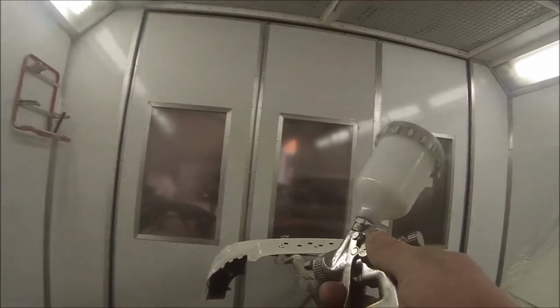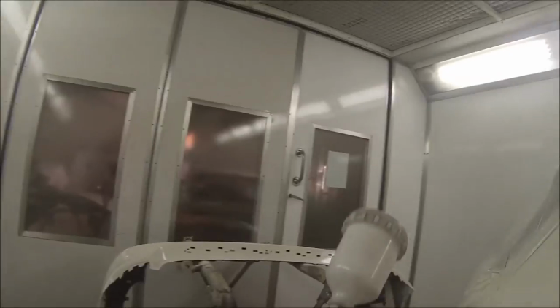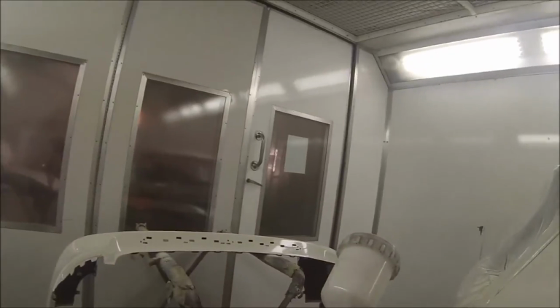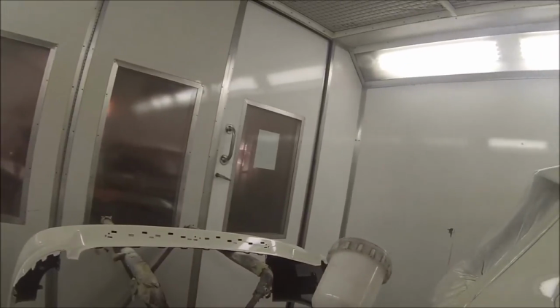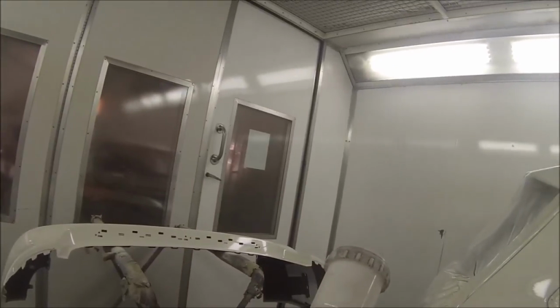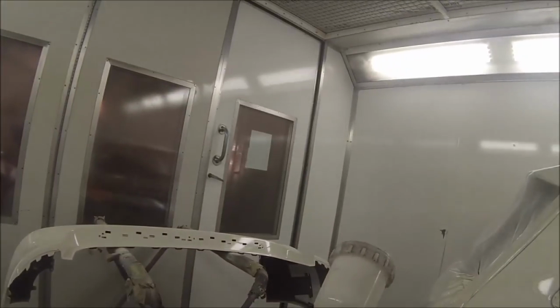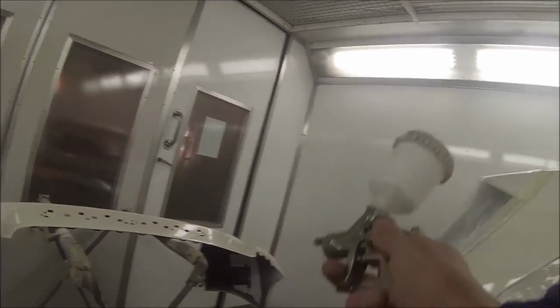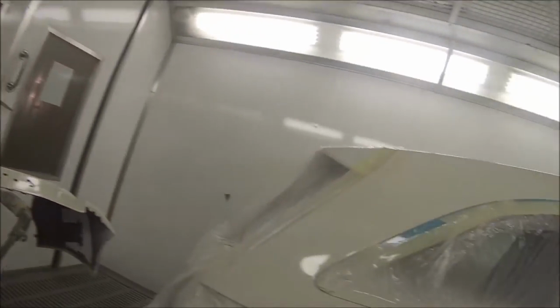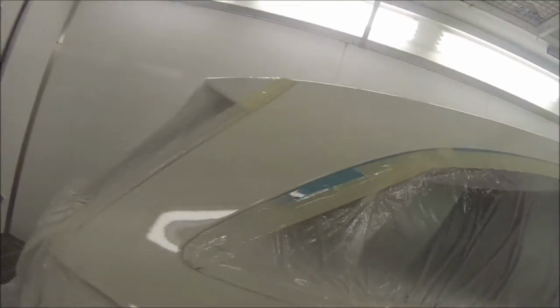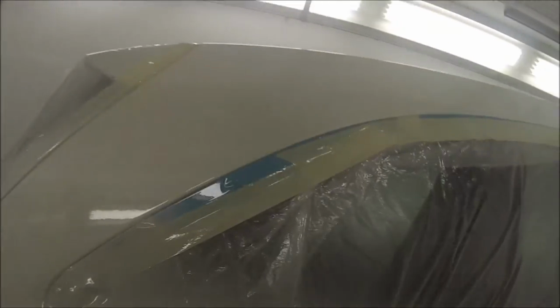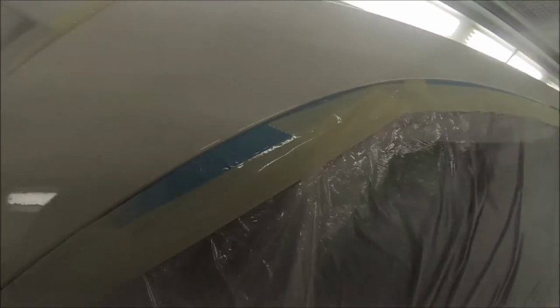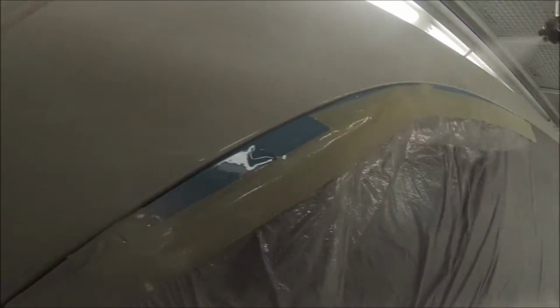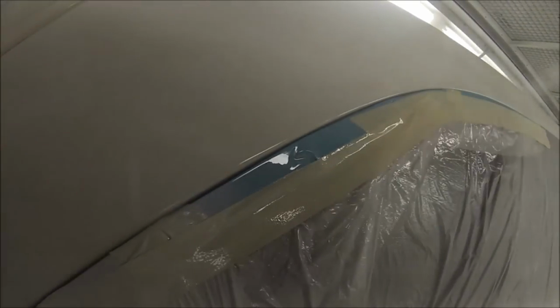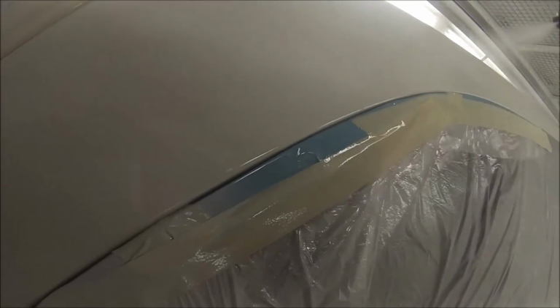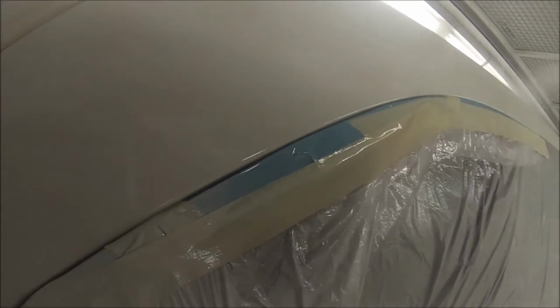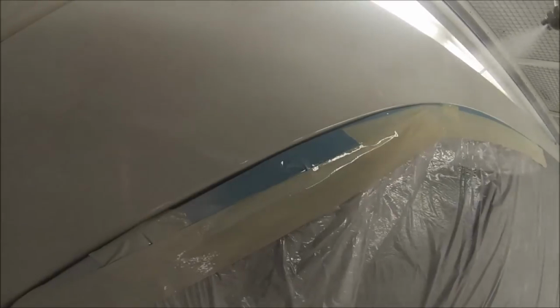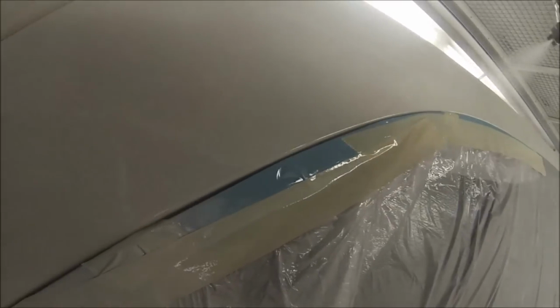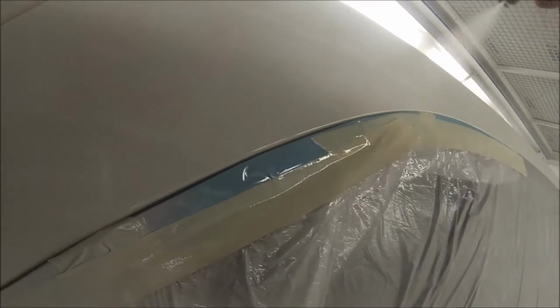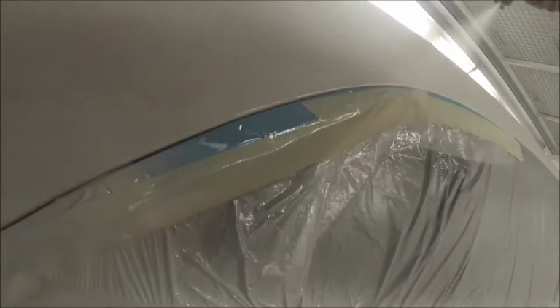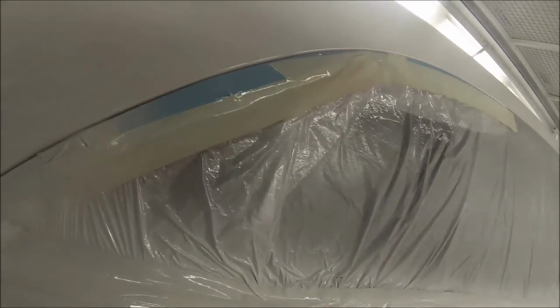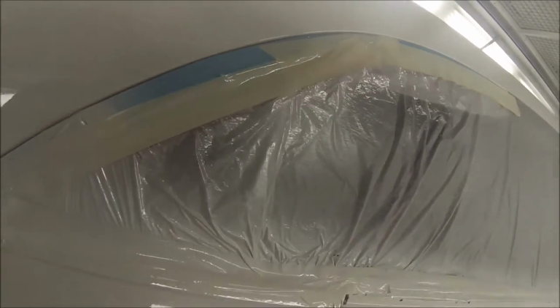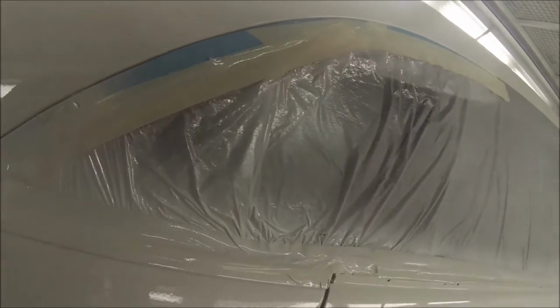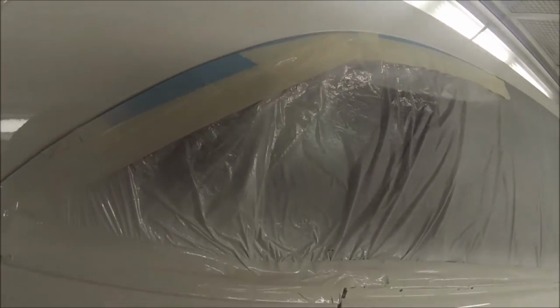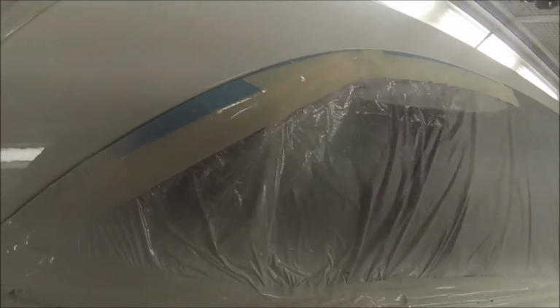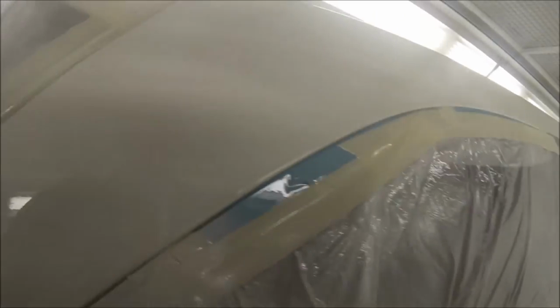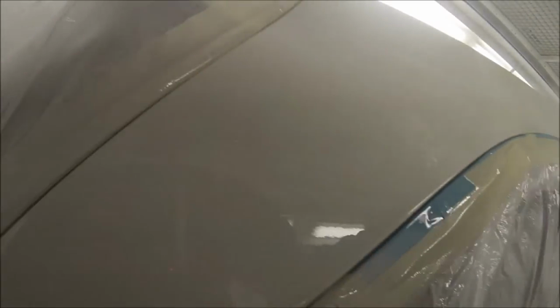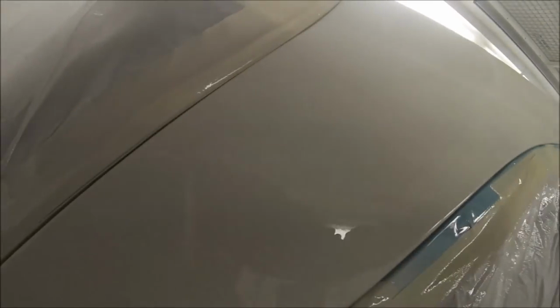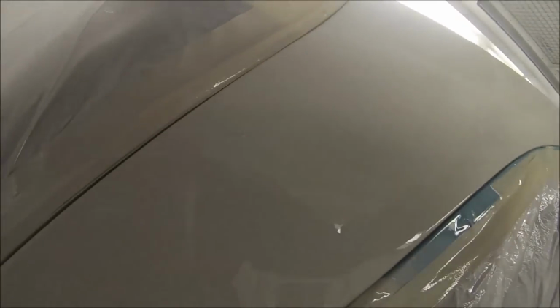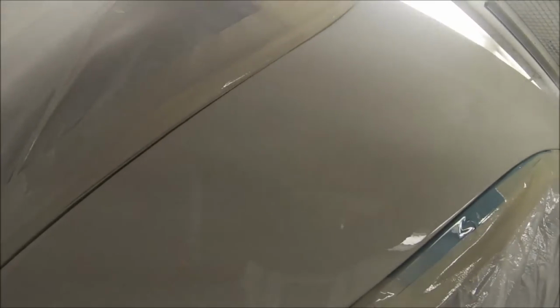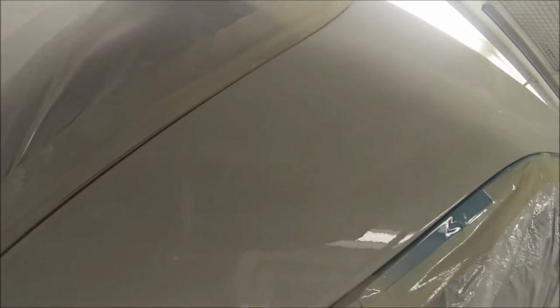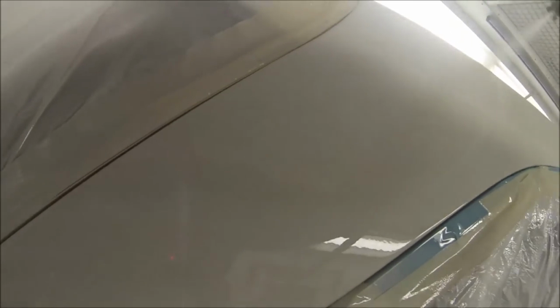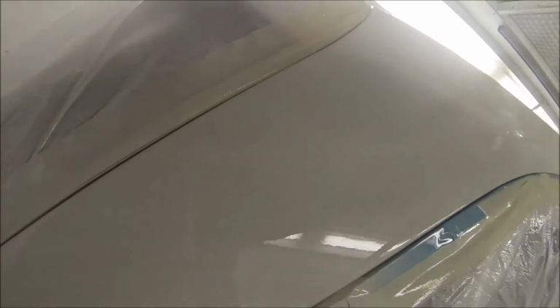The job's just coming up to an end now. We decided just to blend up this pillar here, so I'm just putting a bit of blending thinners over the end, which can then be taken out into the detailing bay and we'll polish it up.